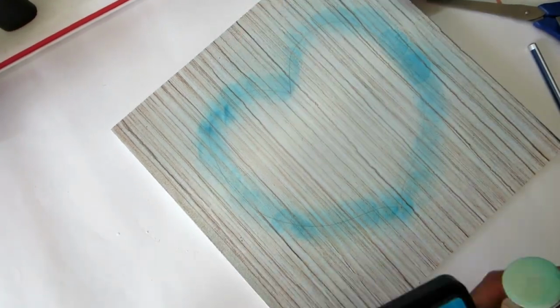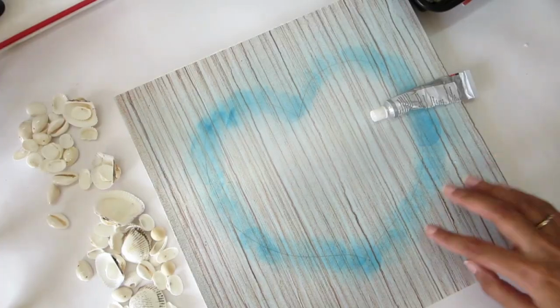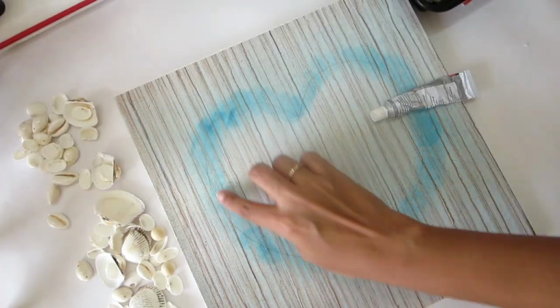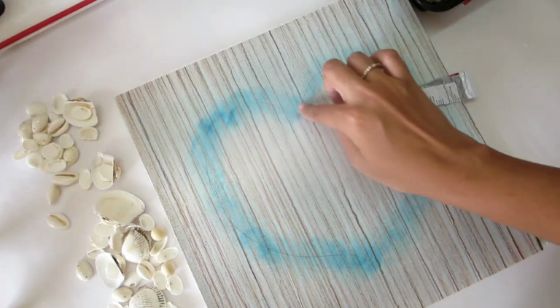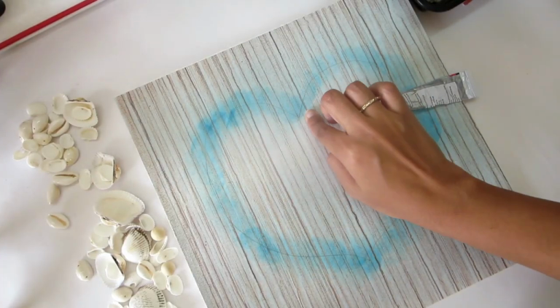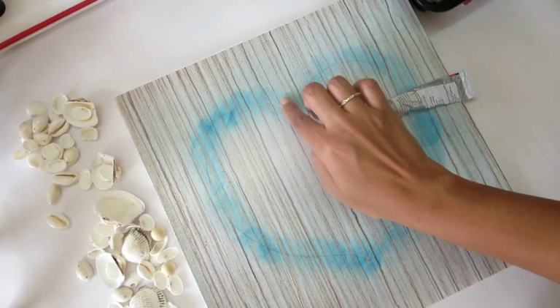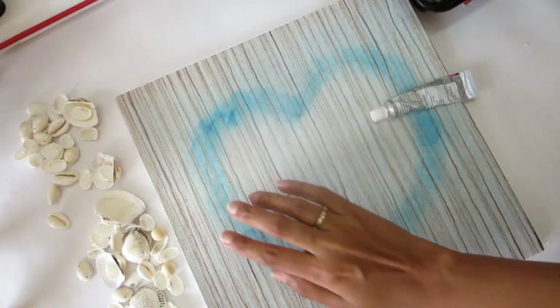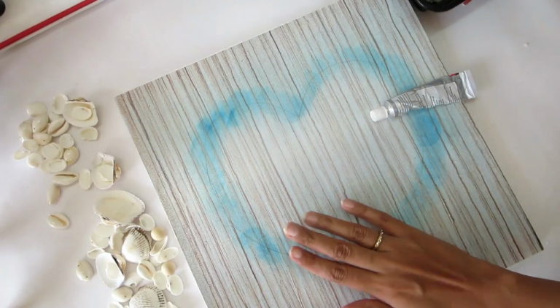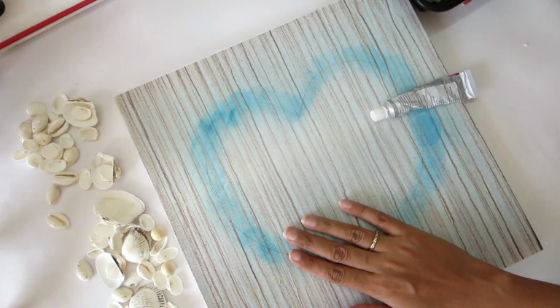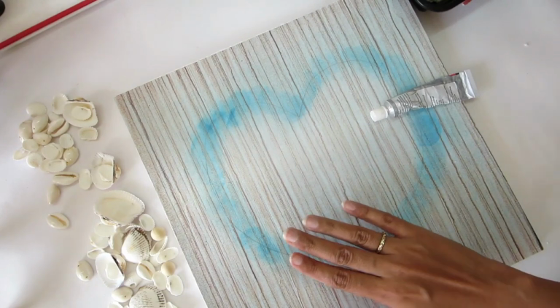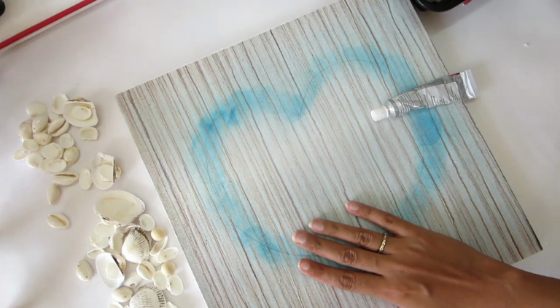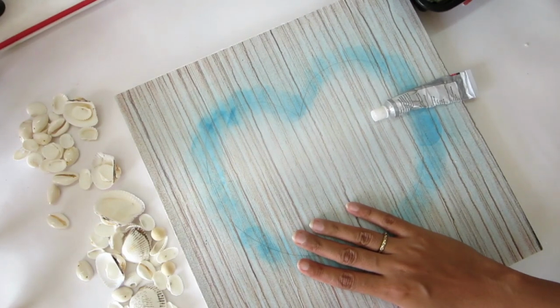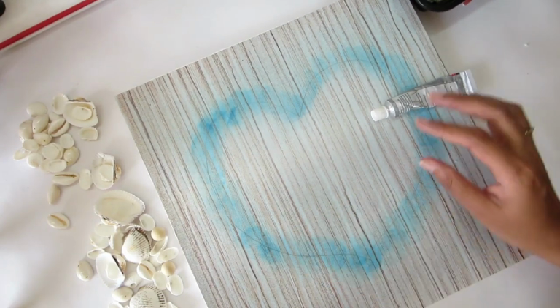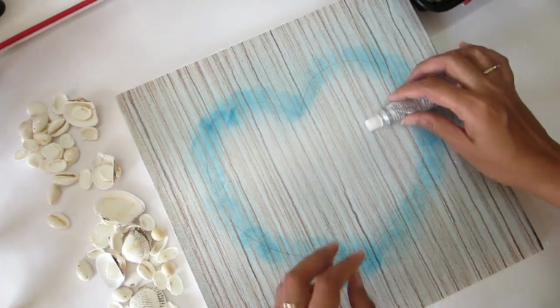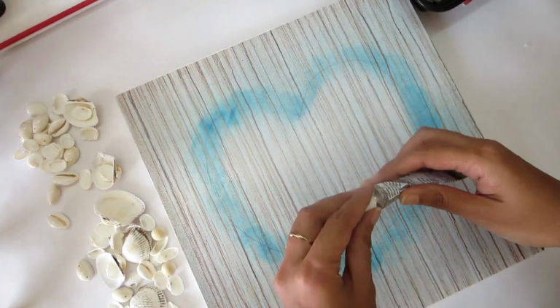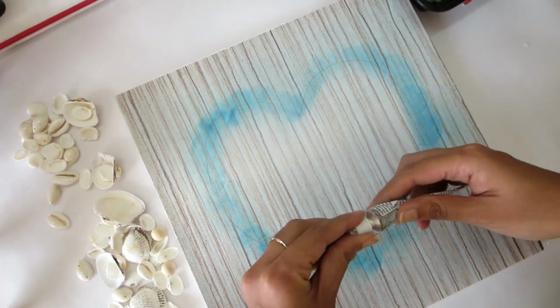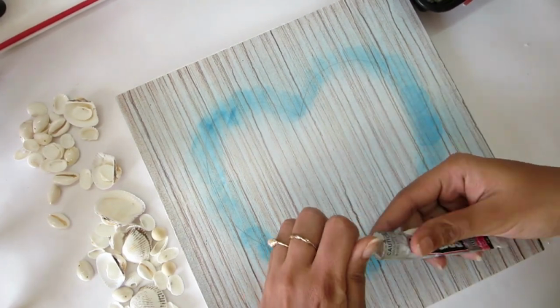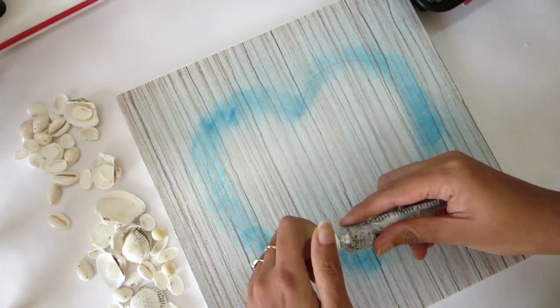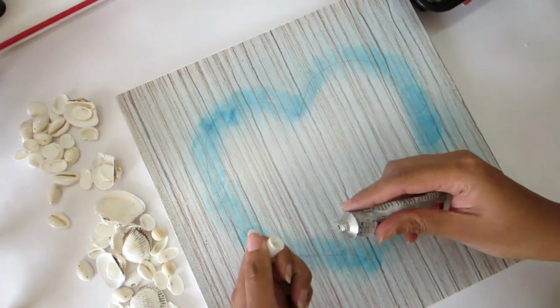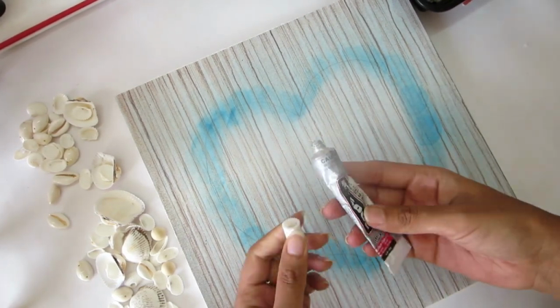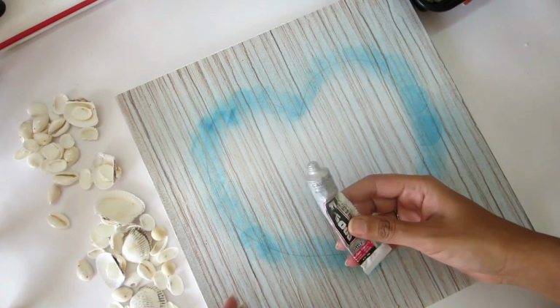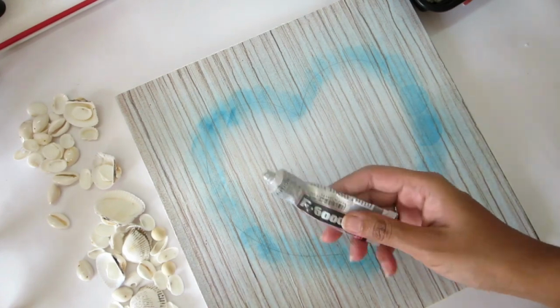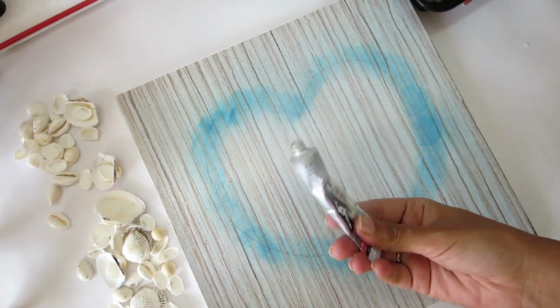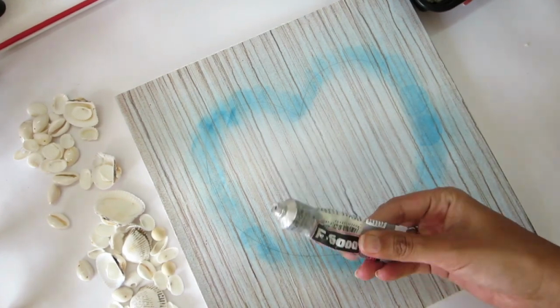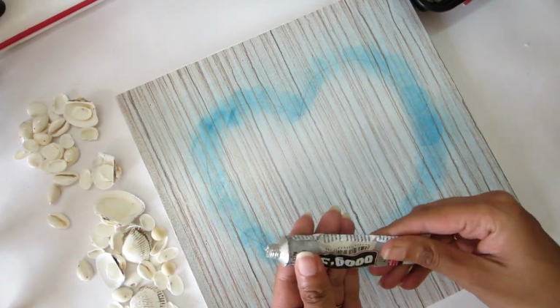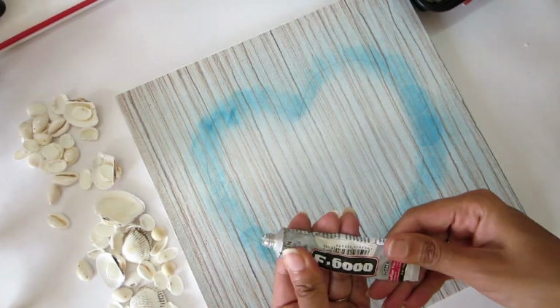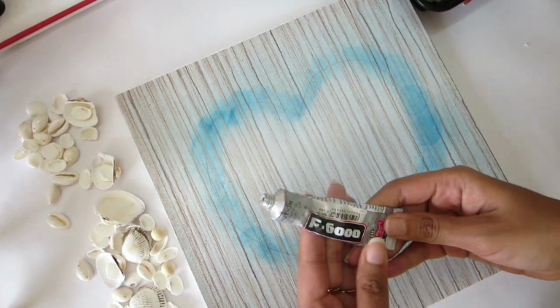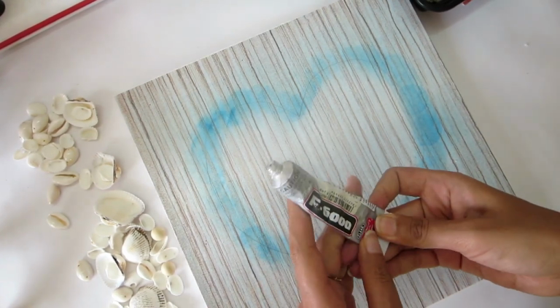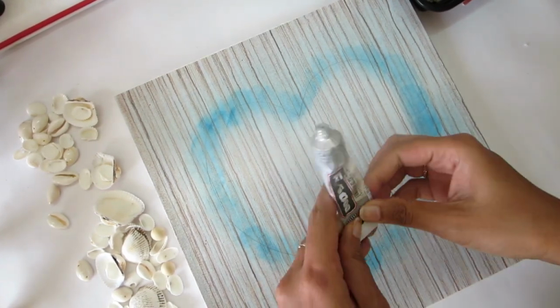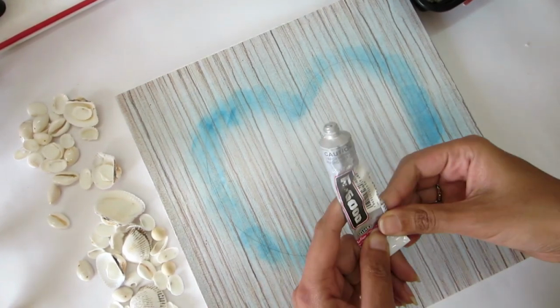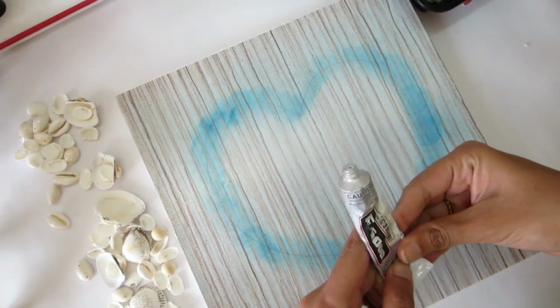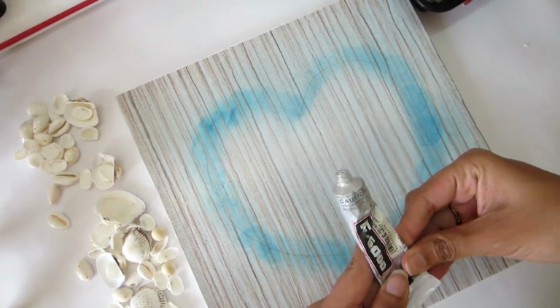I'm afraid that when using a hot glue gun, the heat is going to melt the thermocol base, so I don't want to take that risk. Instead, I'll use normal glue — the E-6000 glue that I have.